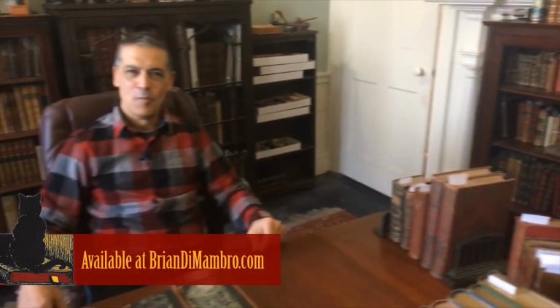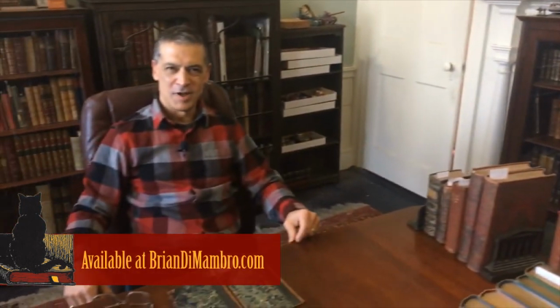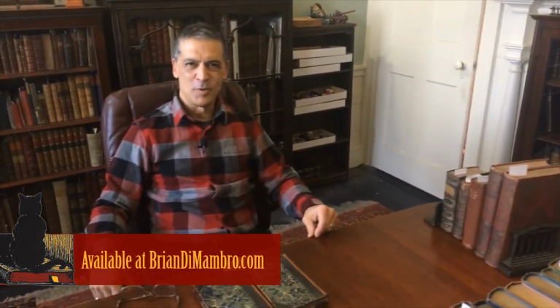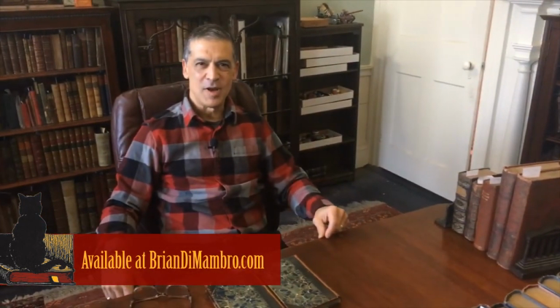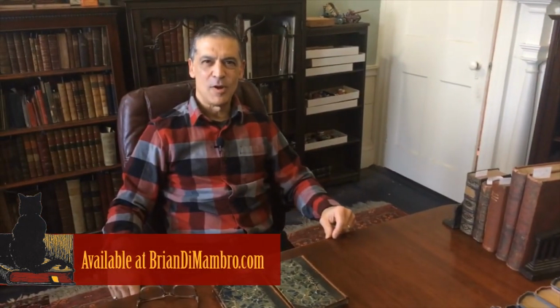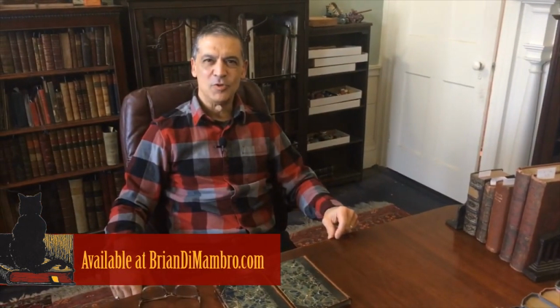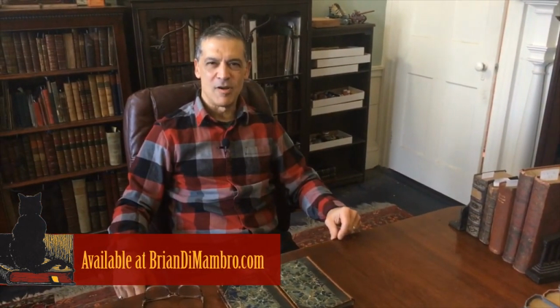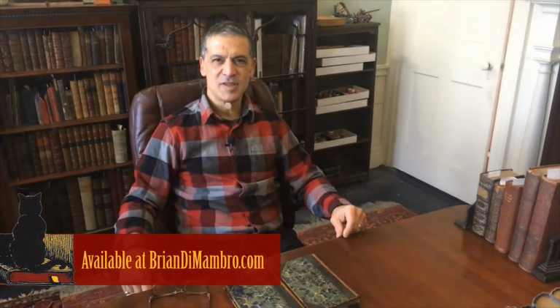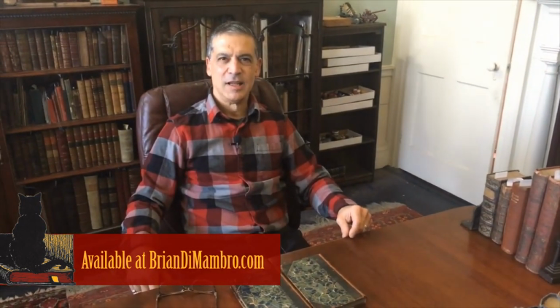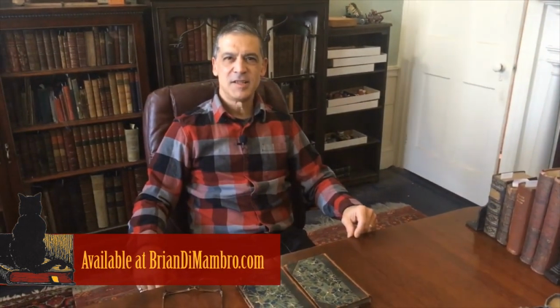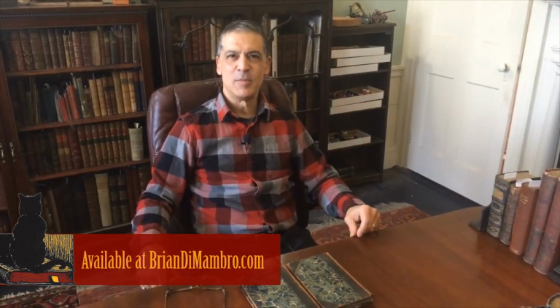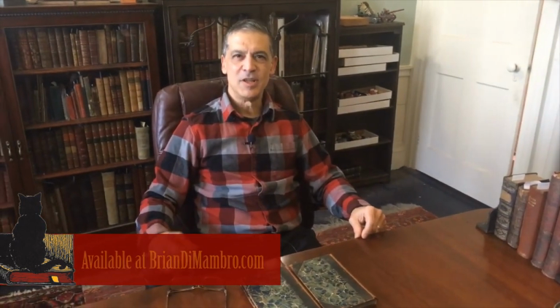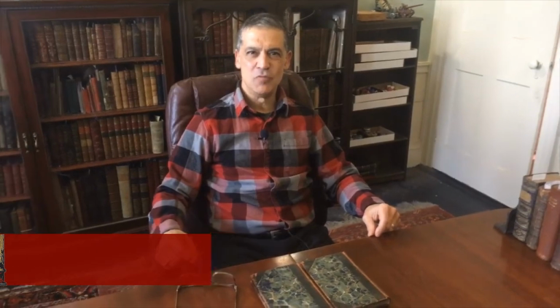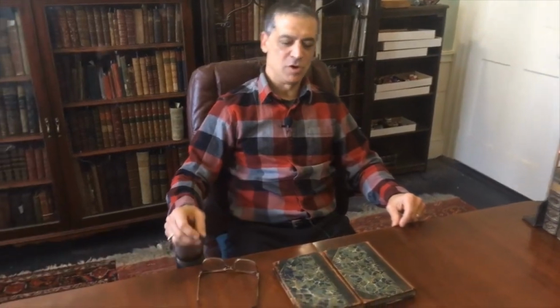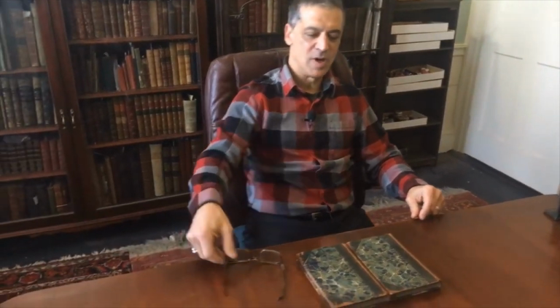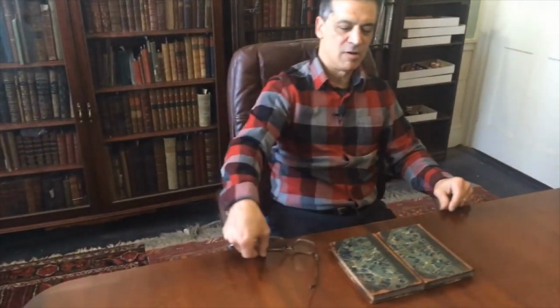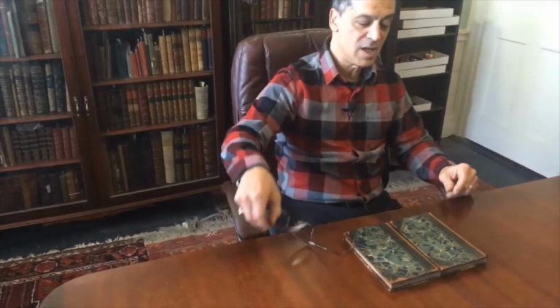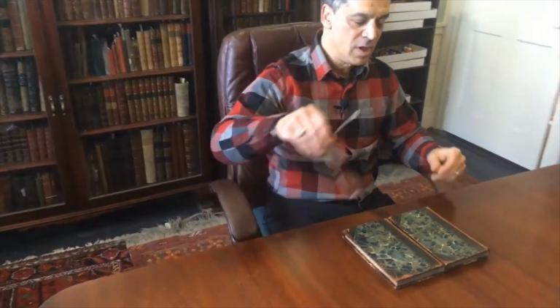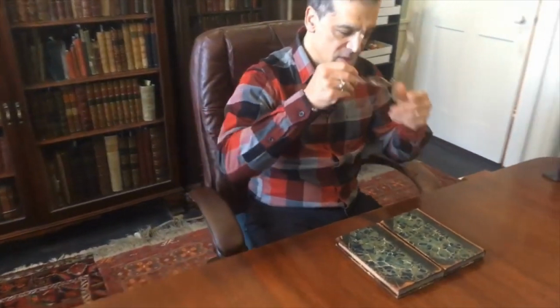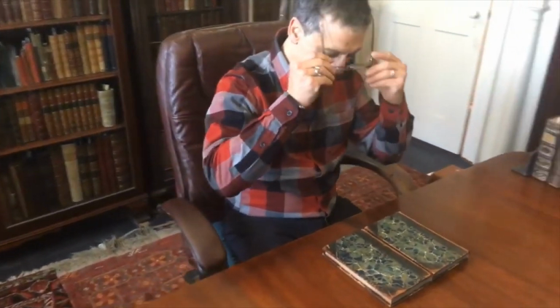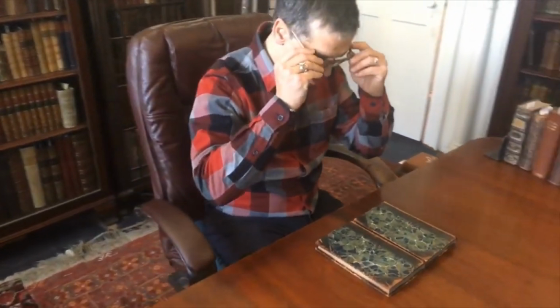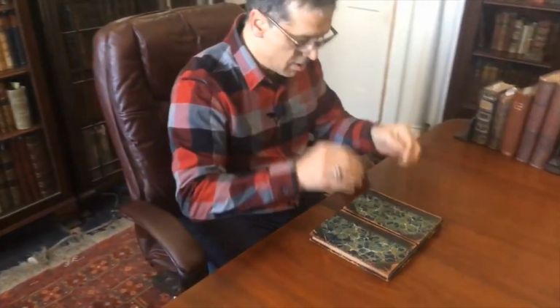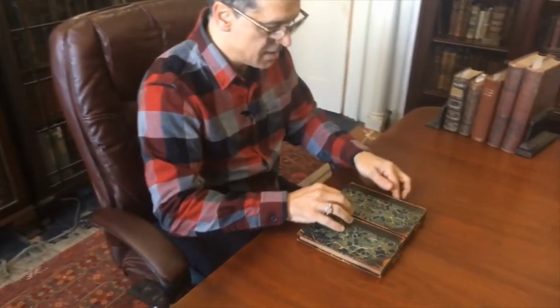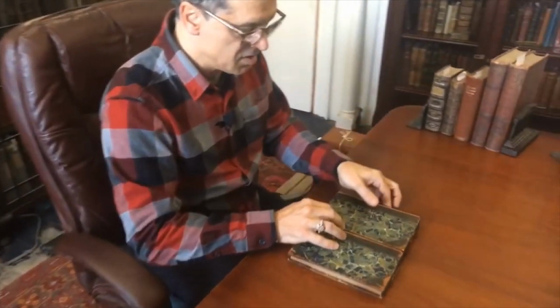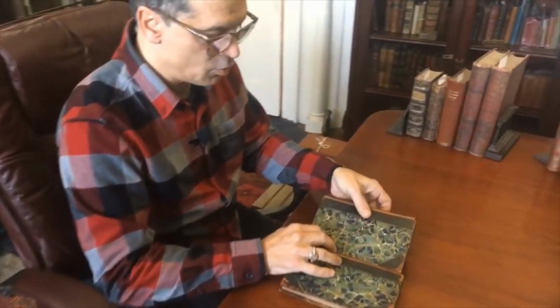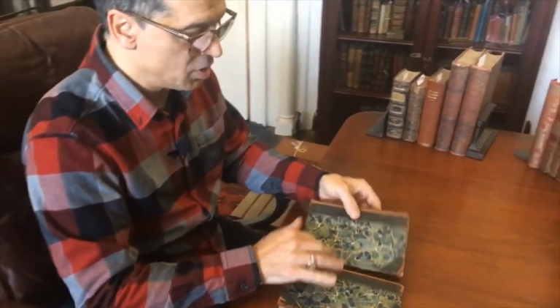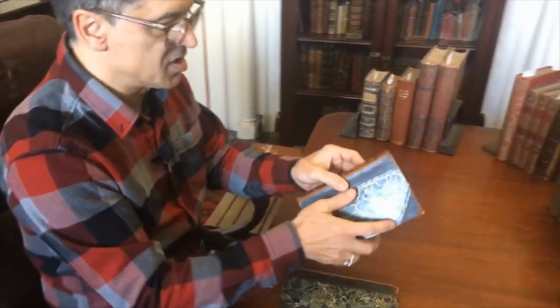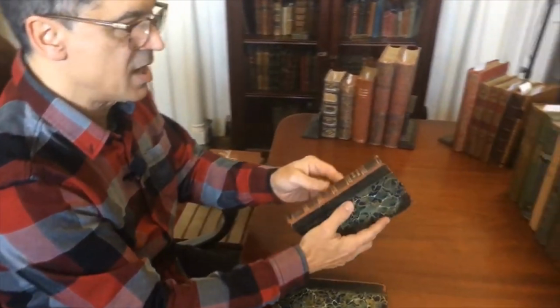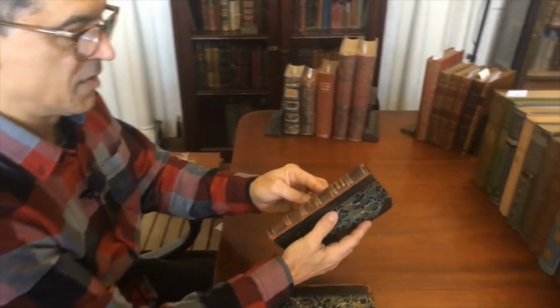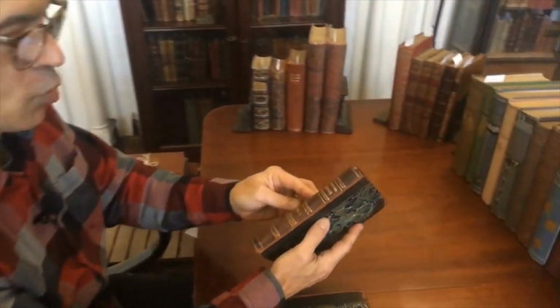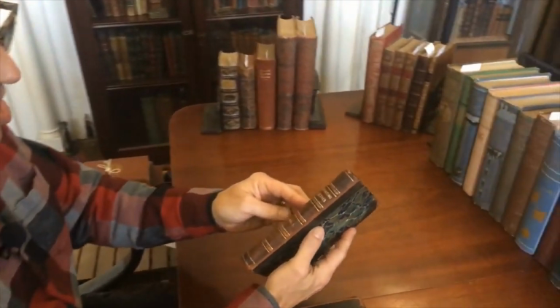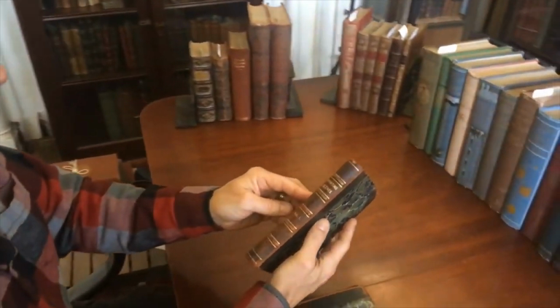Brian here with you now. Welcome to my office. Let's examine these two volumes right here on the table. These are 19th century books — it's a set of sporting scenes.